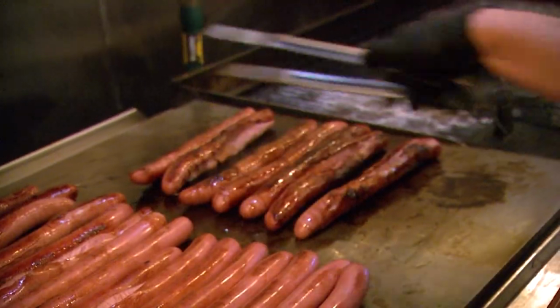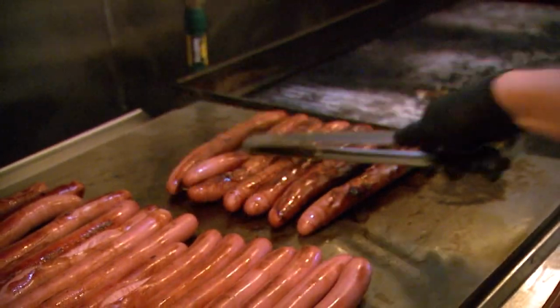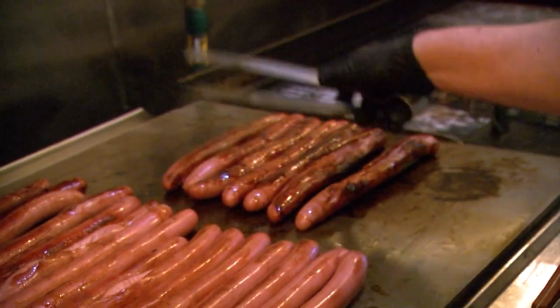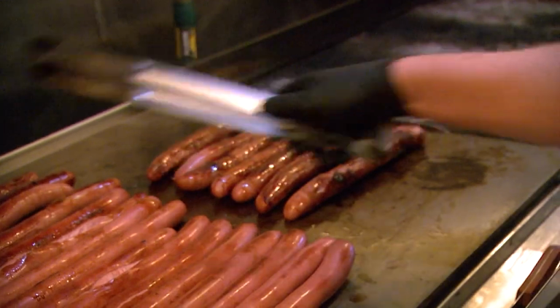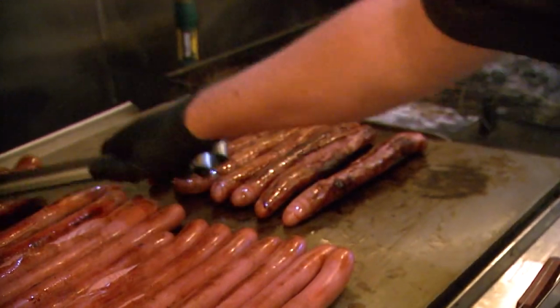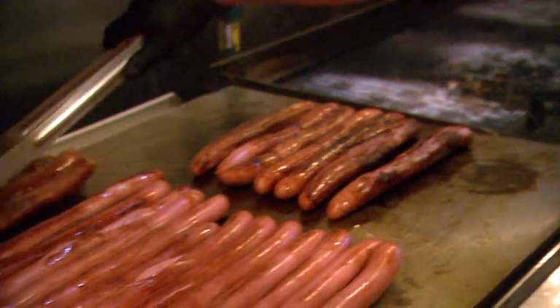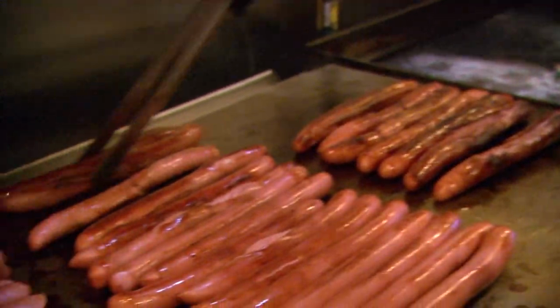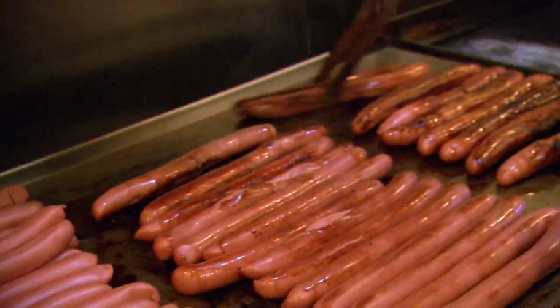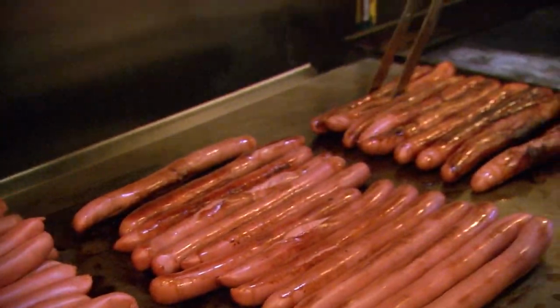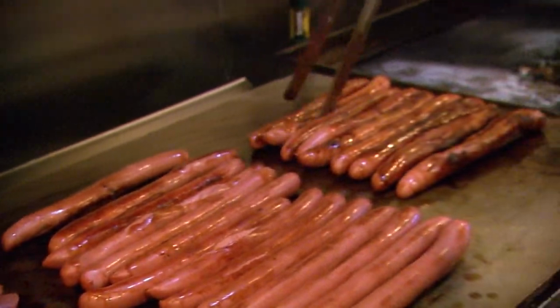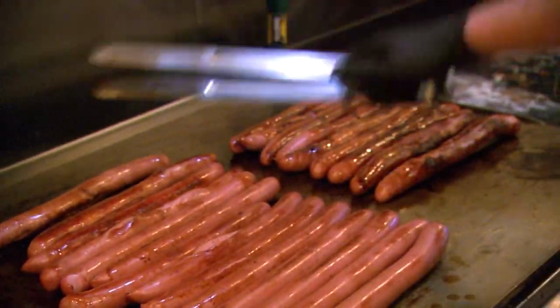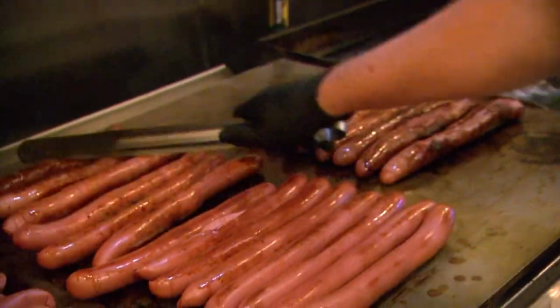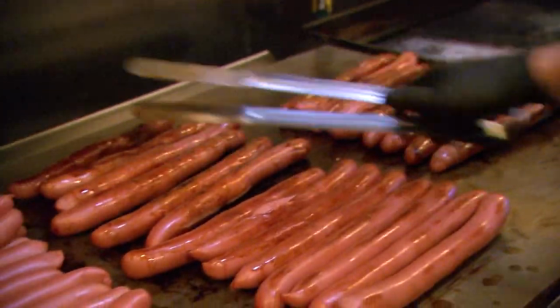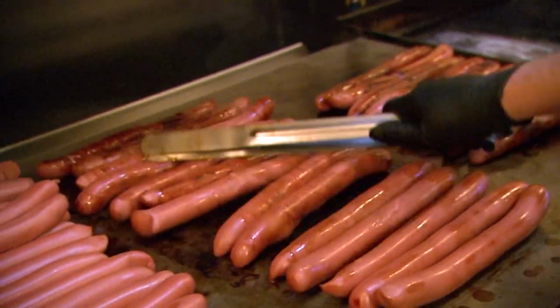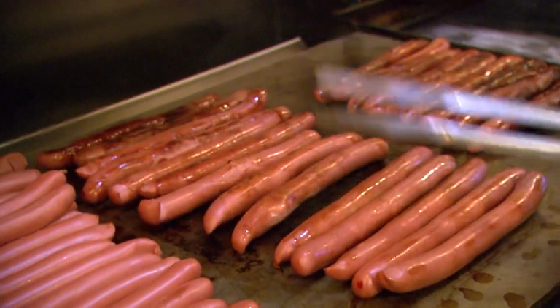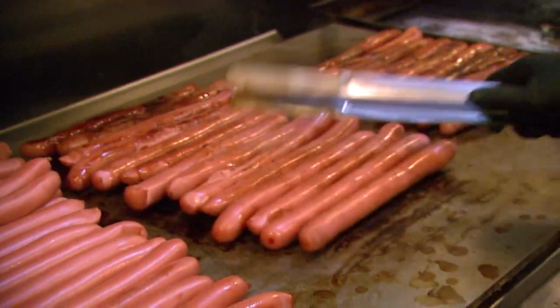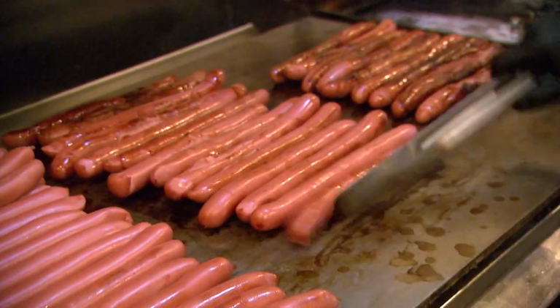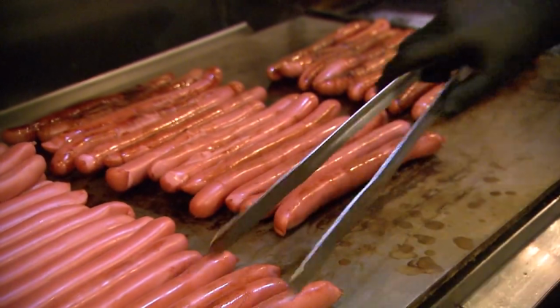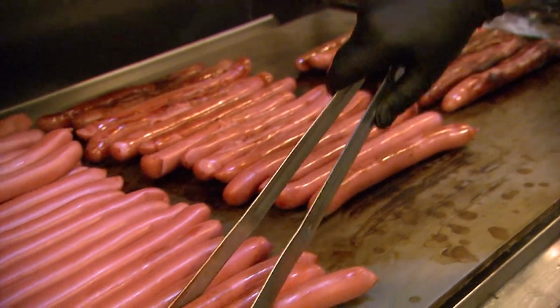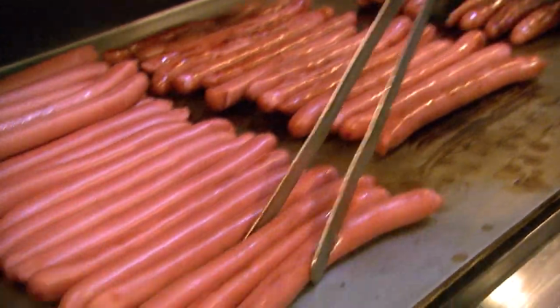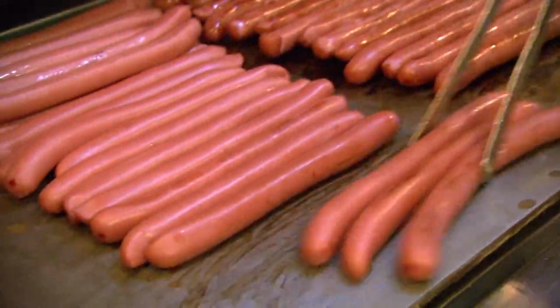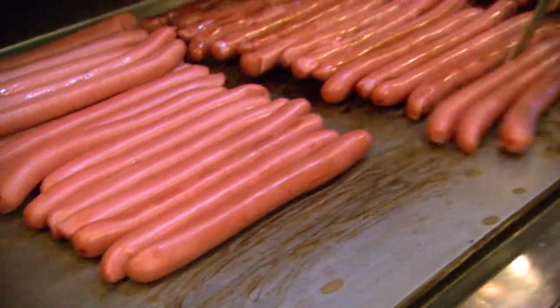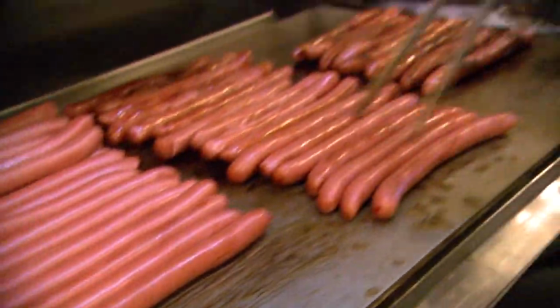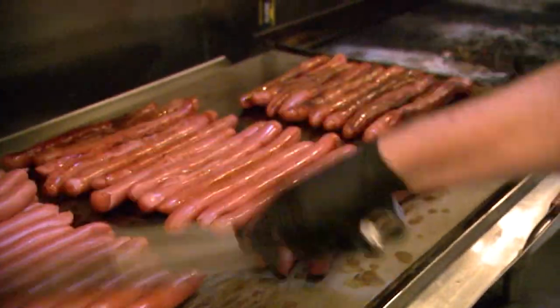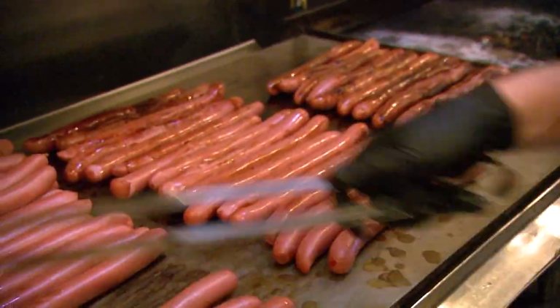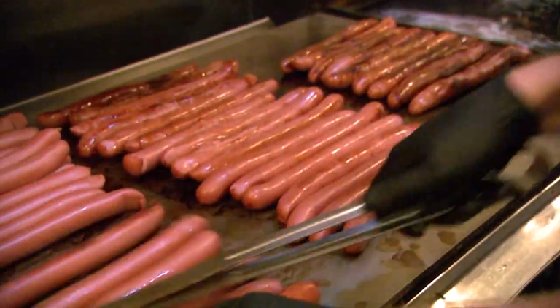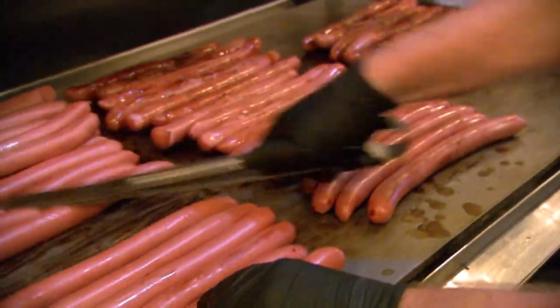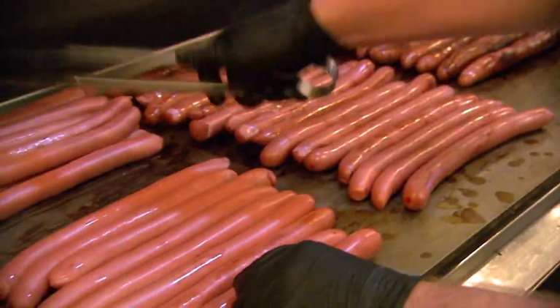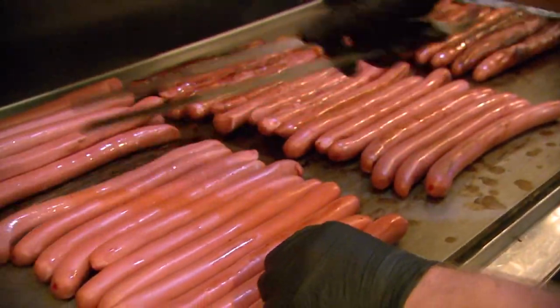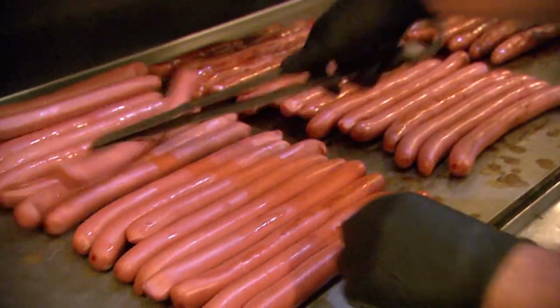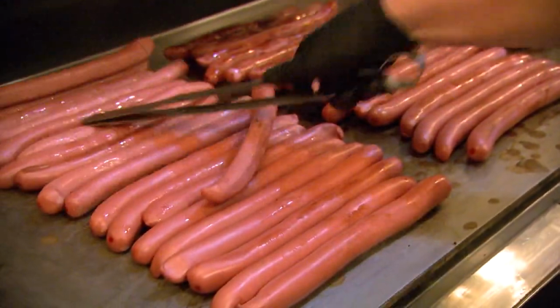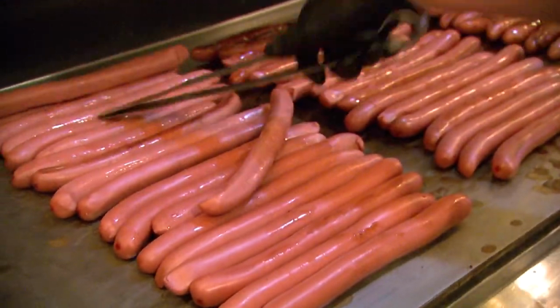So let's start off with the Surf & Turf dog. Our hot dogs, we have a rotating system — nice snap when you bite into it. Always got to rotate these dogs all the time so they don't burn.